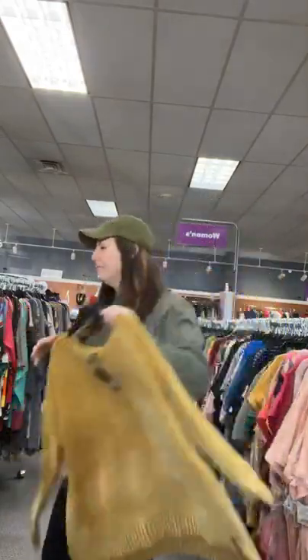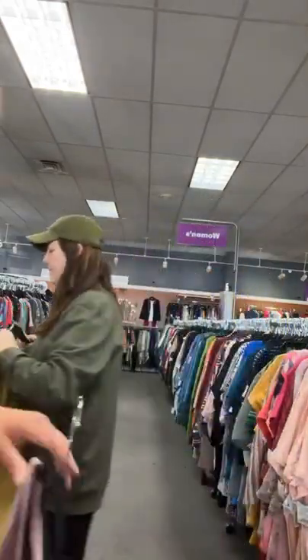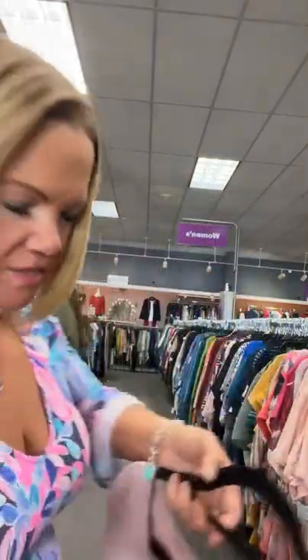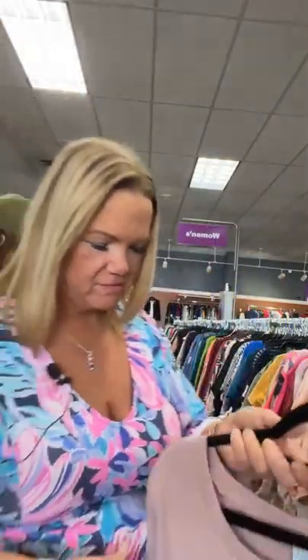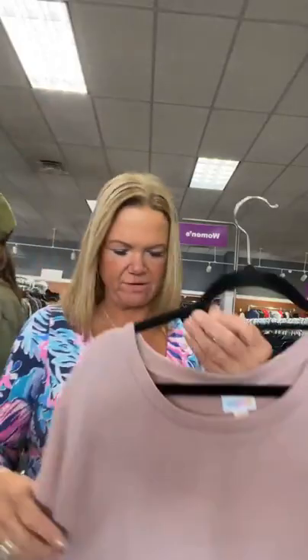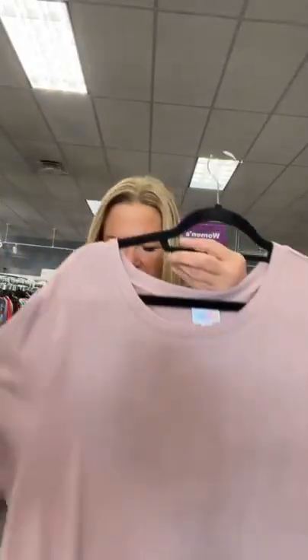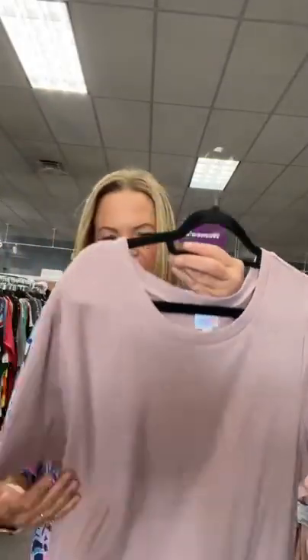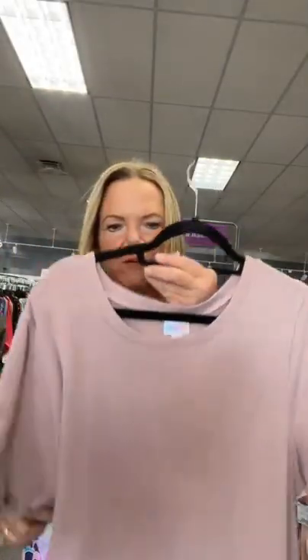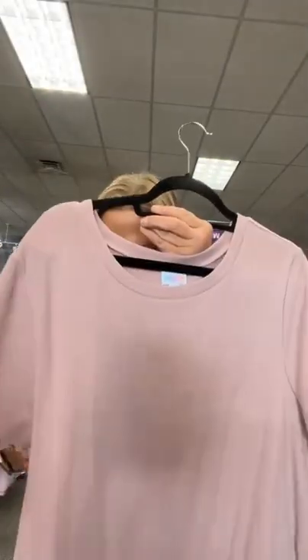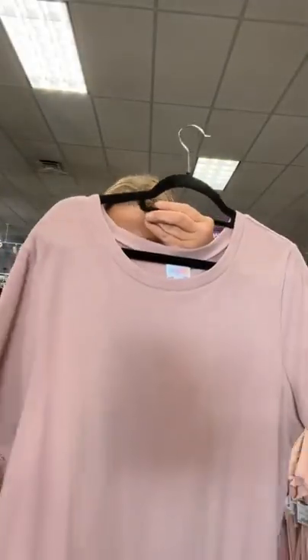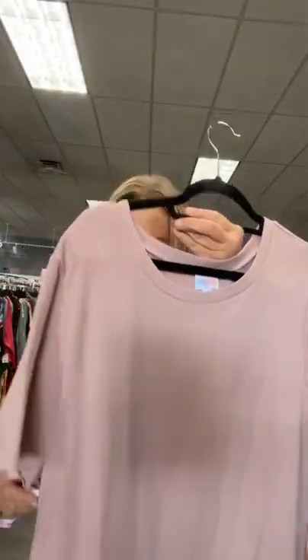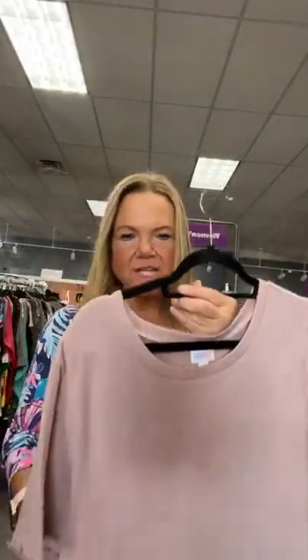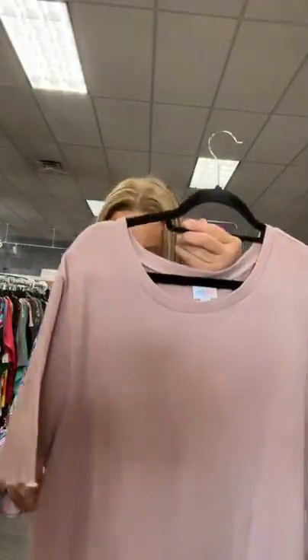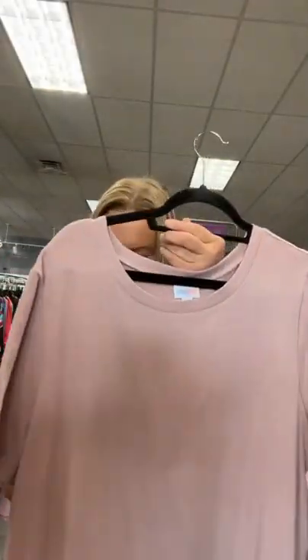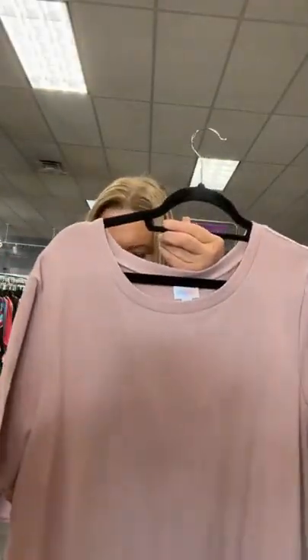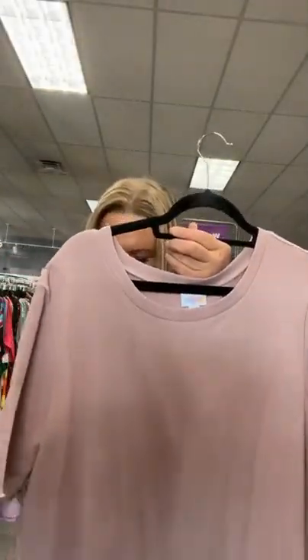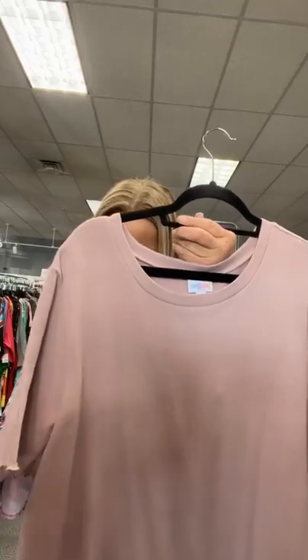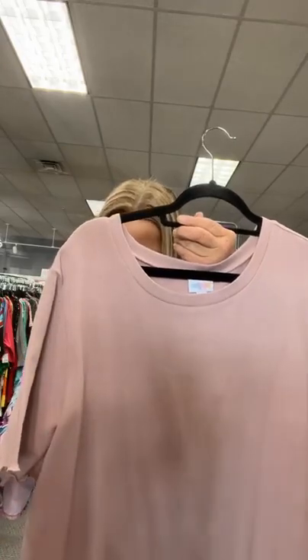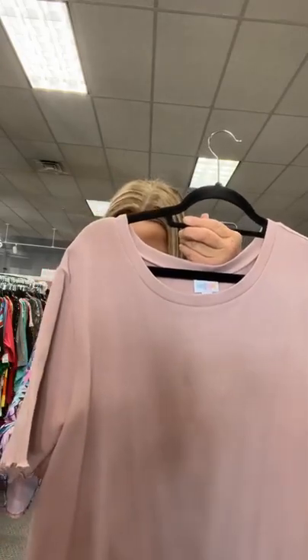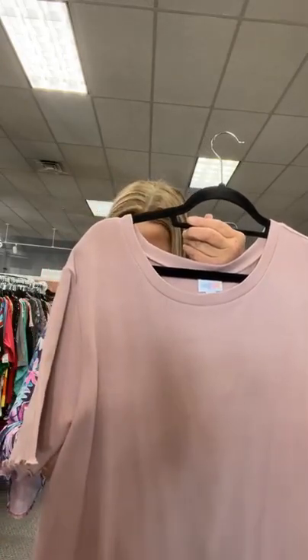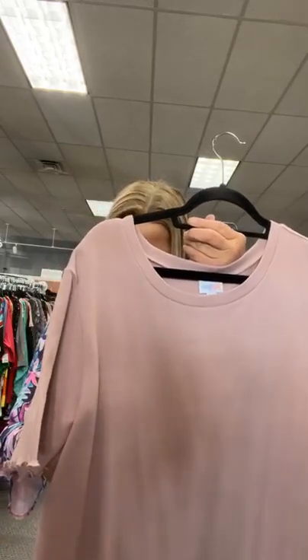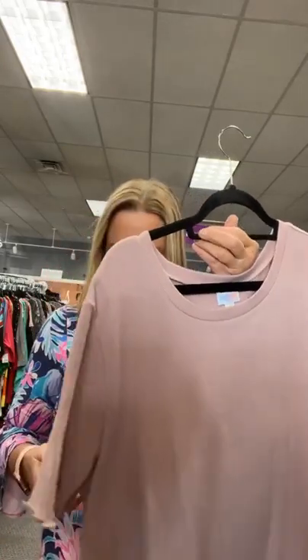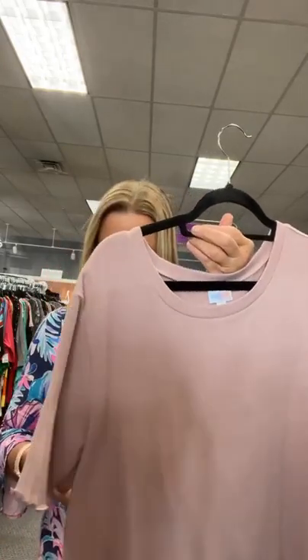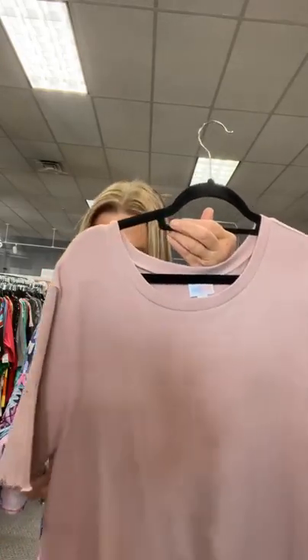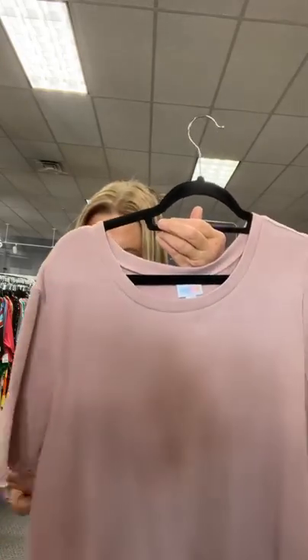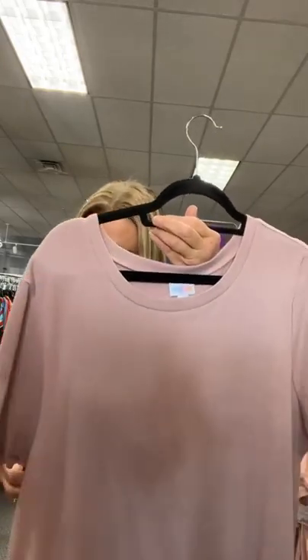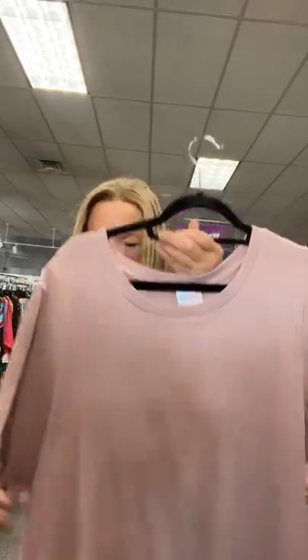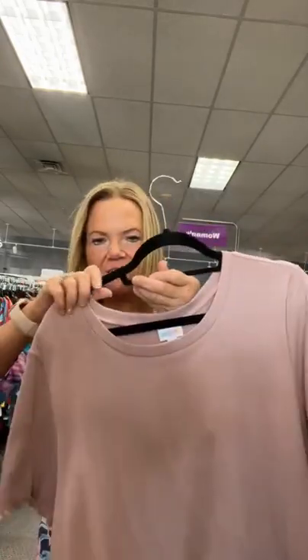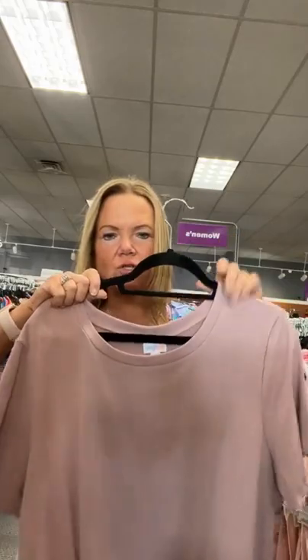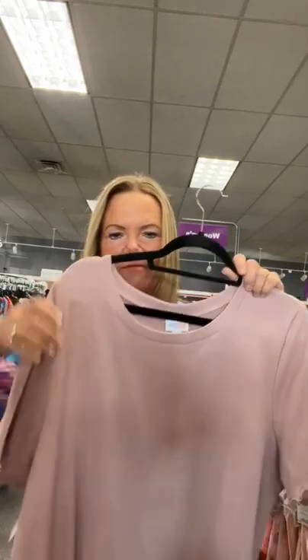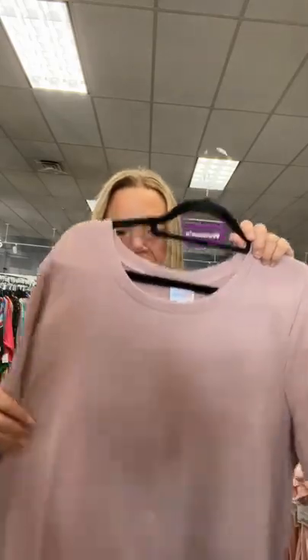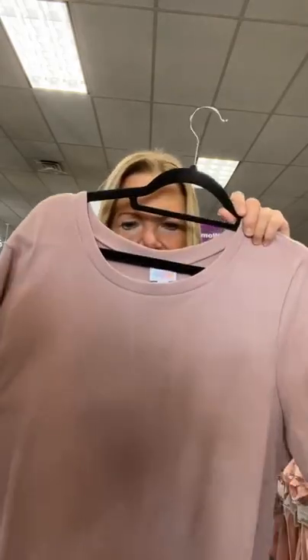Another good one for a Valentine's date — kind of a pinkish purple, 3X. $13.95, item number 19. Sold space 19.